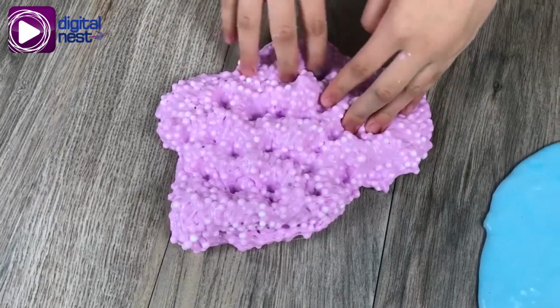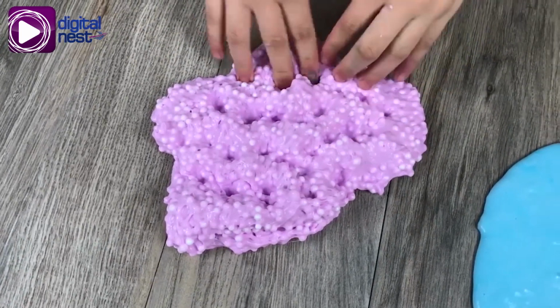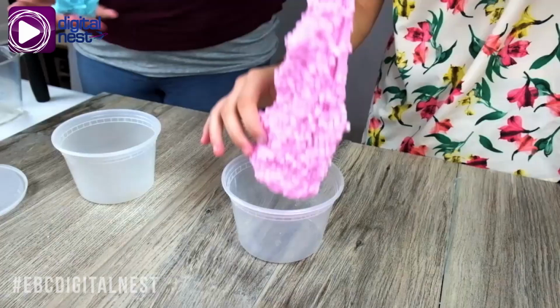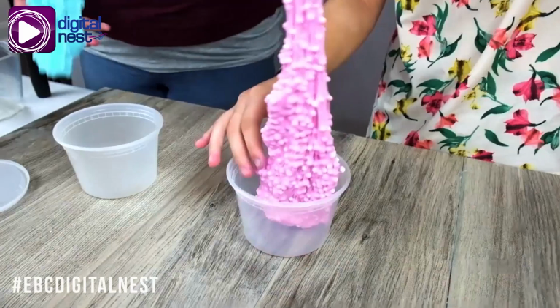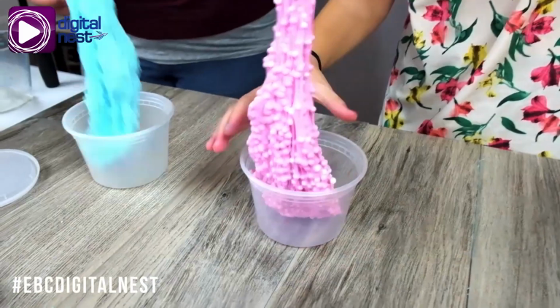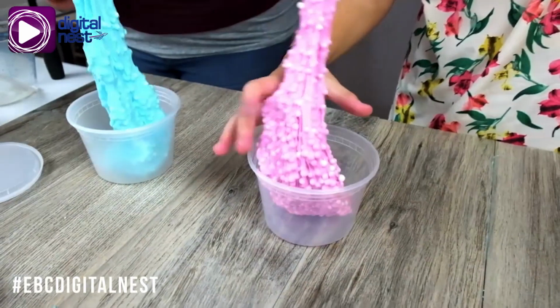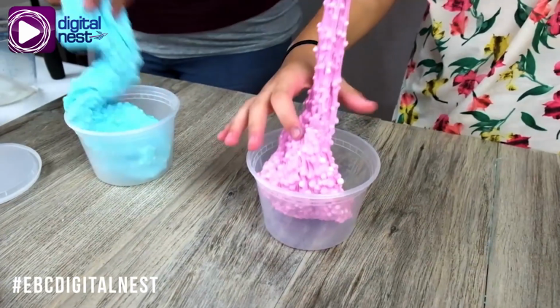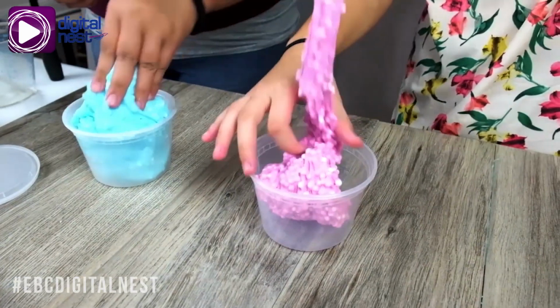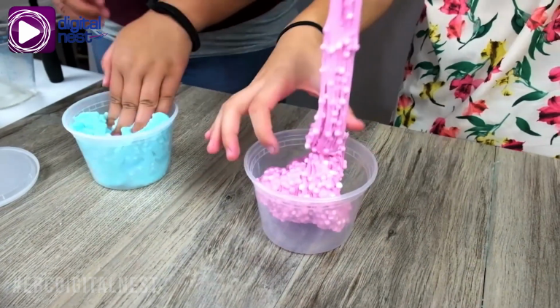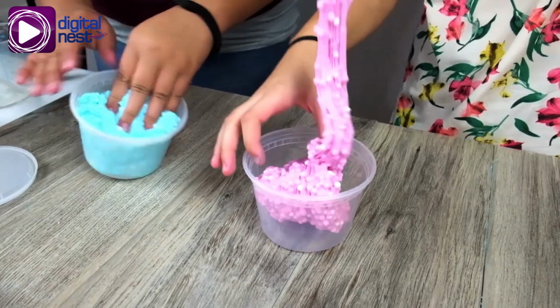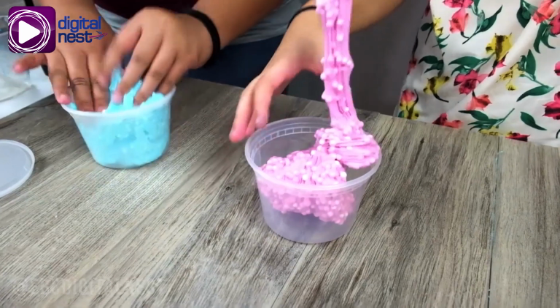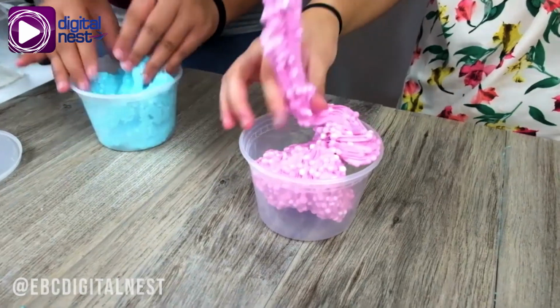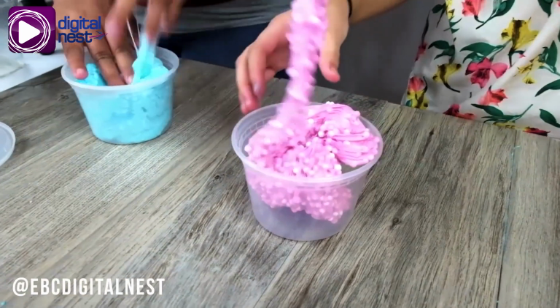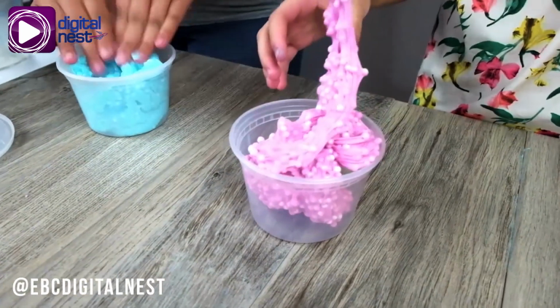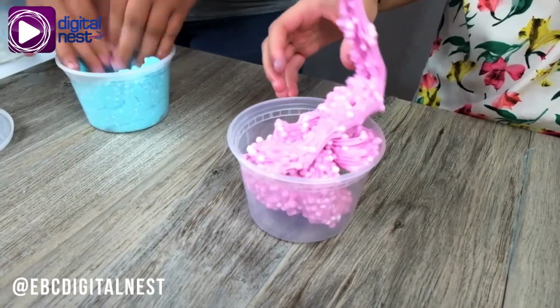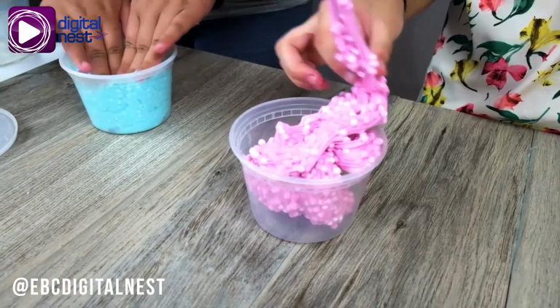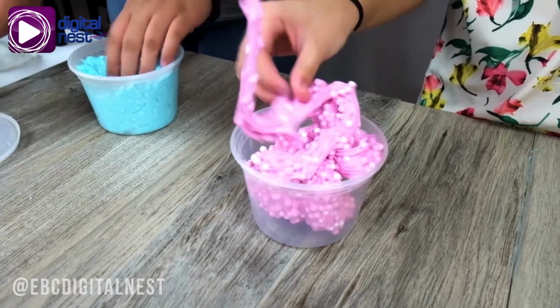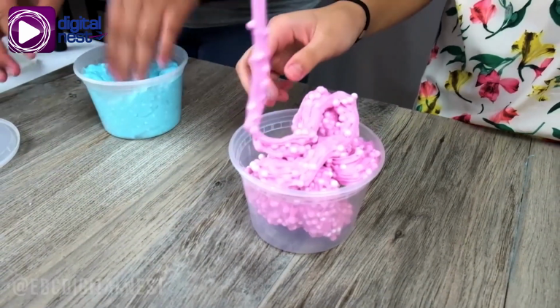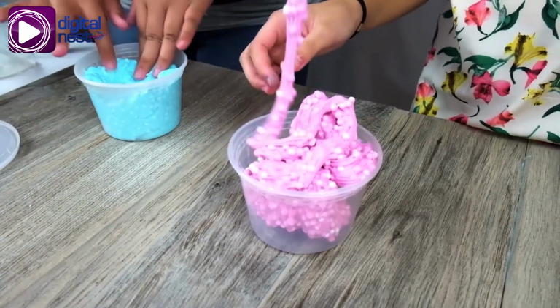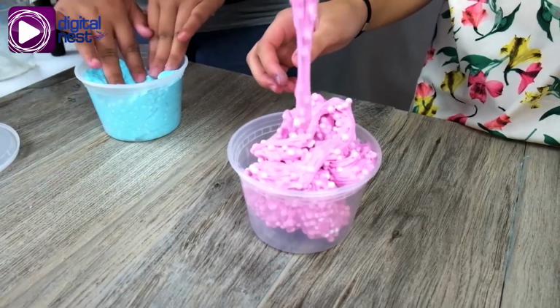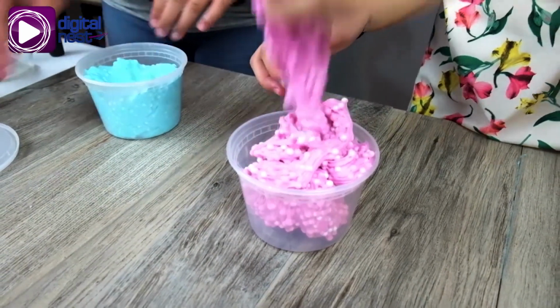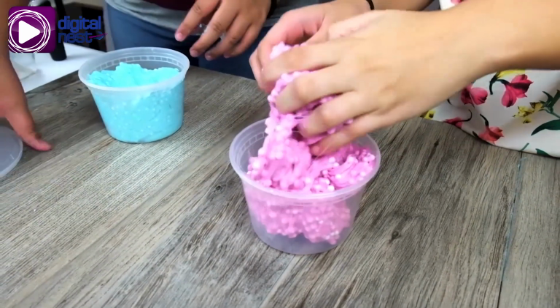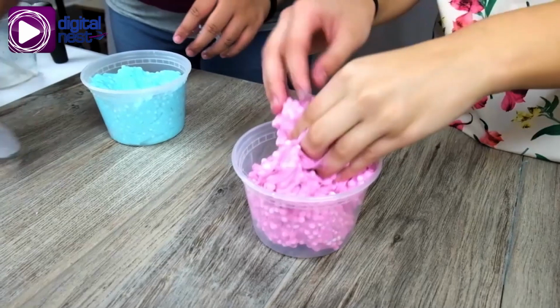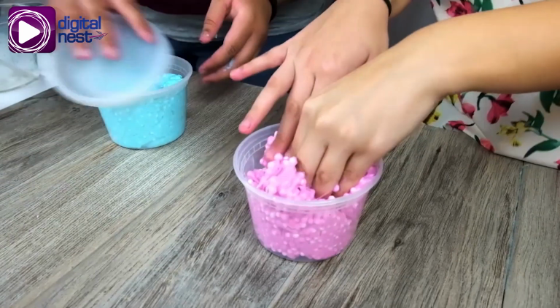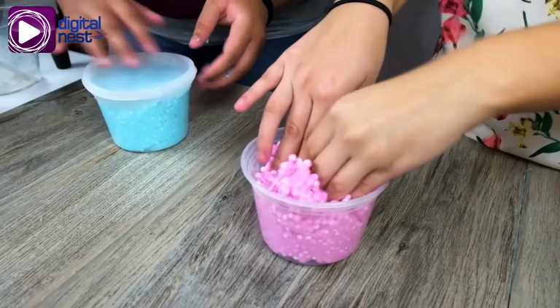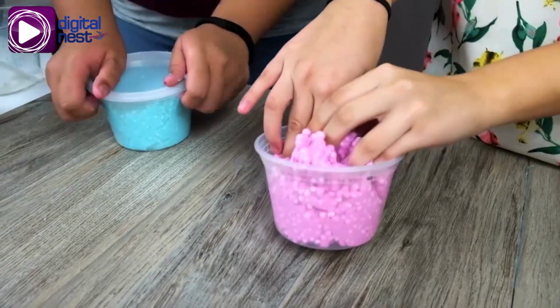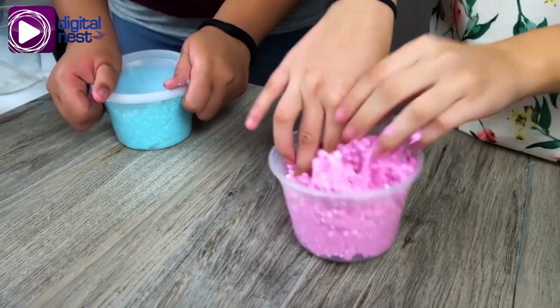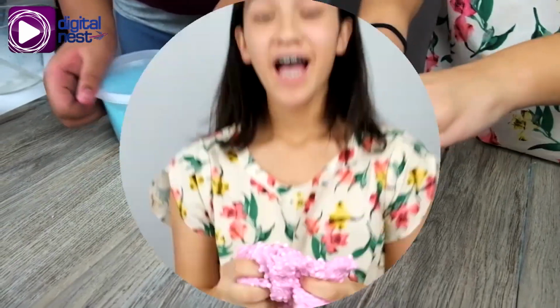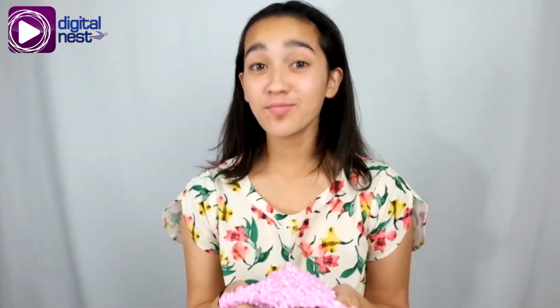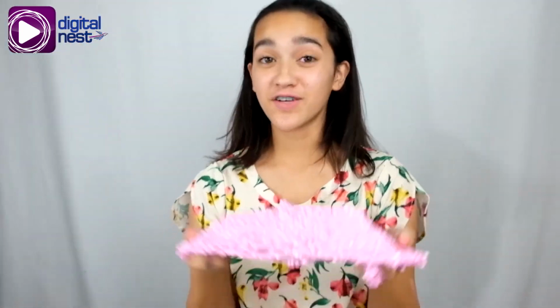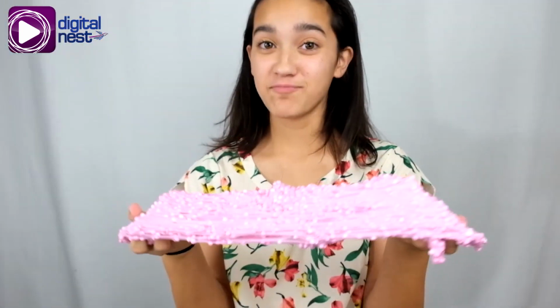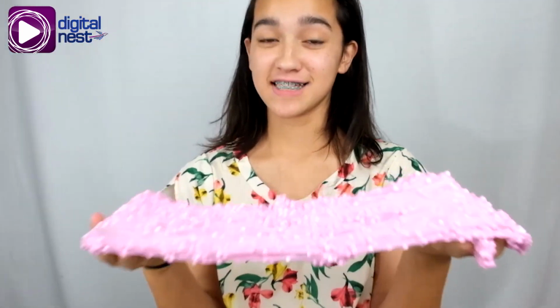Once you're done, put it in an airtight container for future use. Make sure to thoroughly clean your hands after playing with the slime too. I hope you have a fun time making slime.